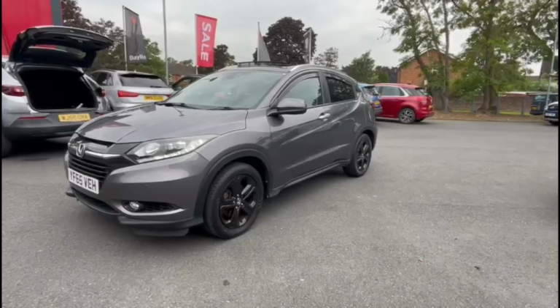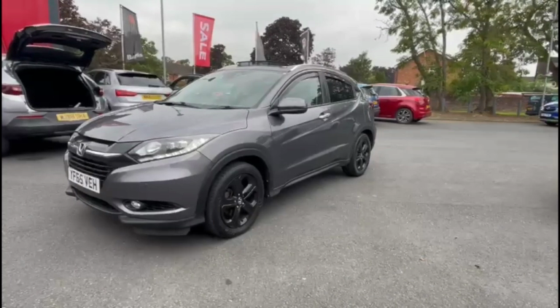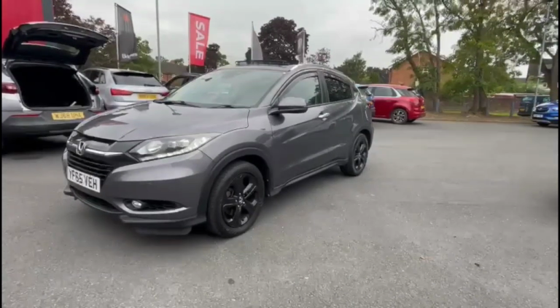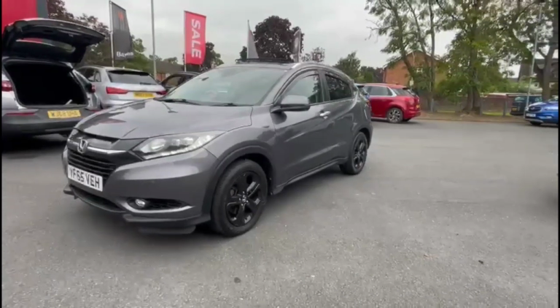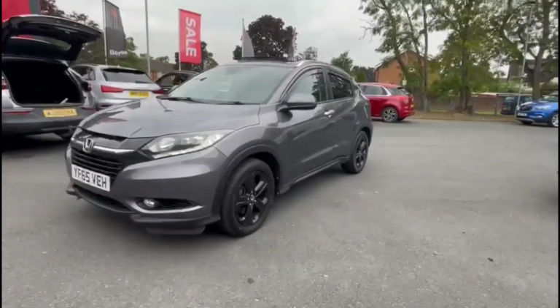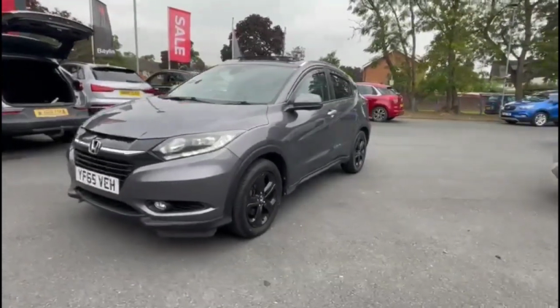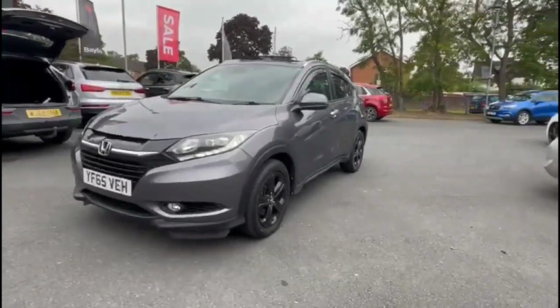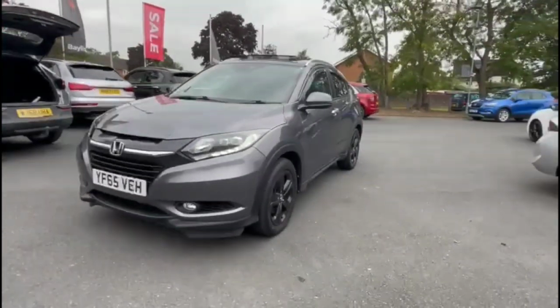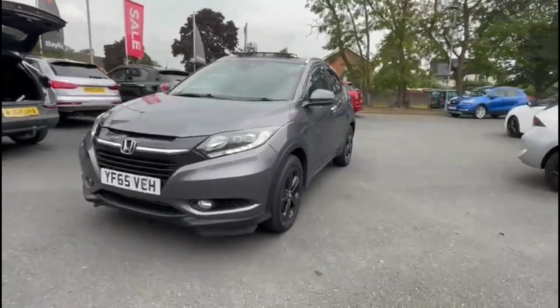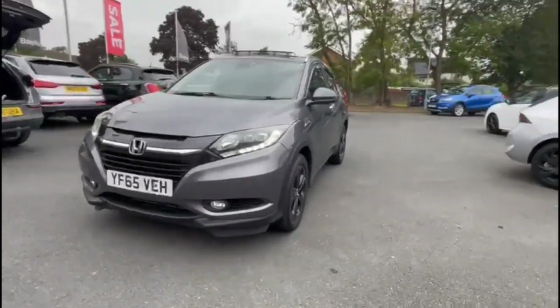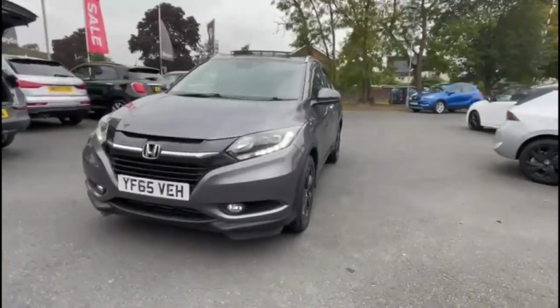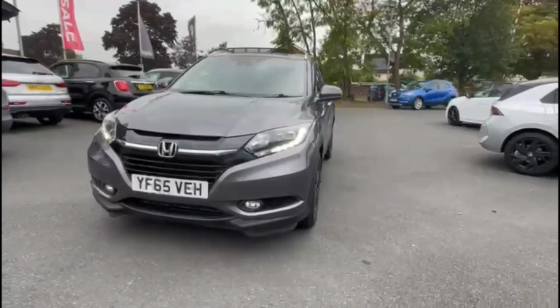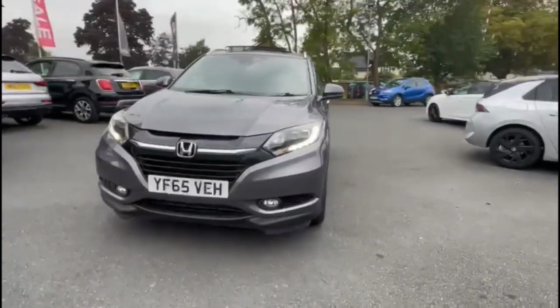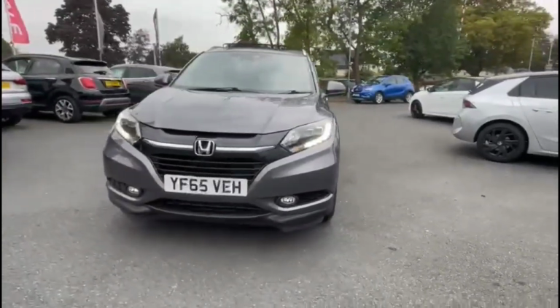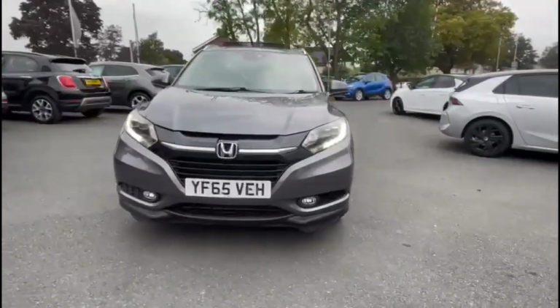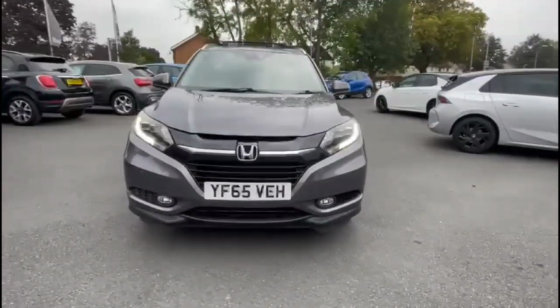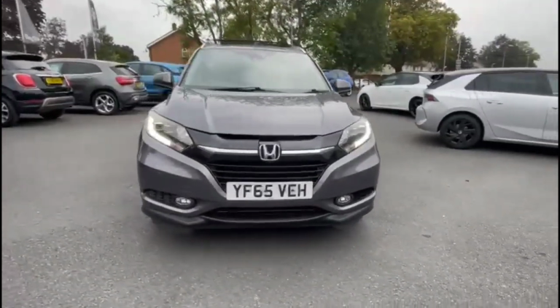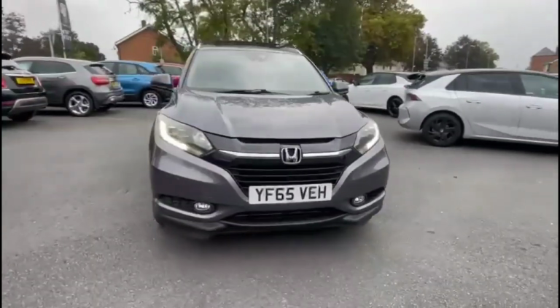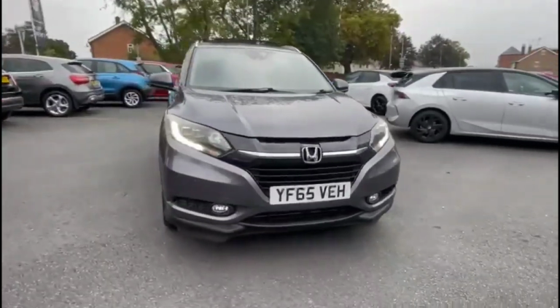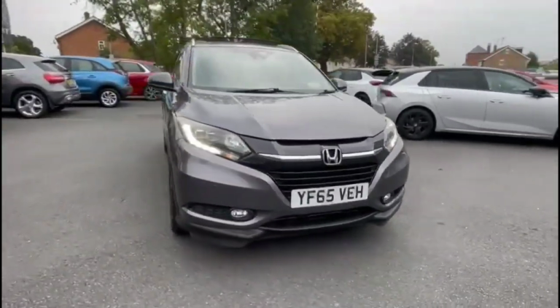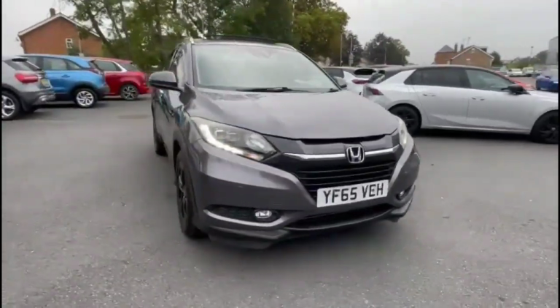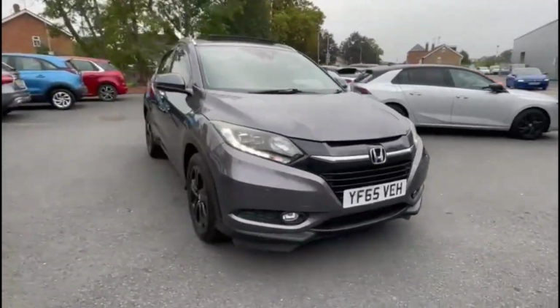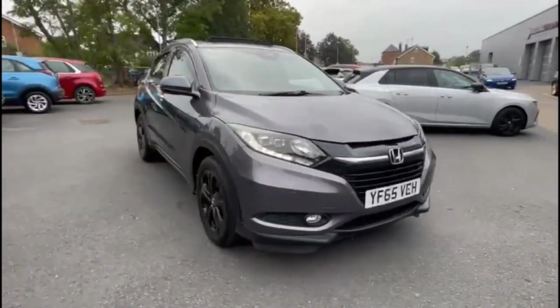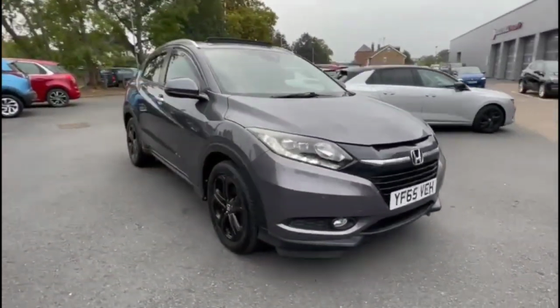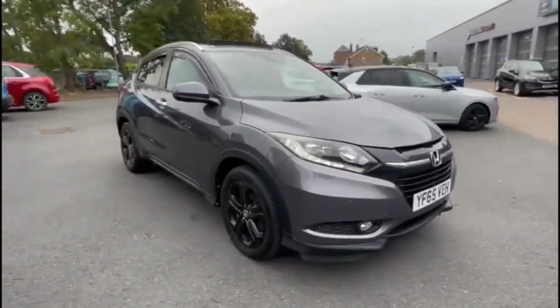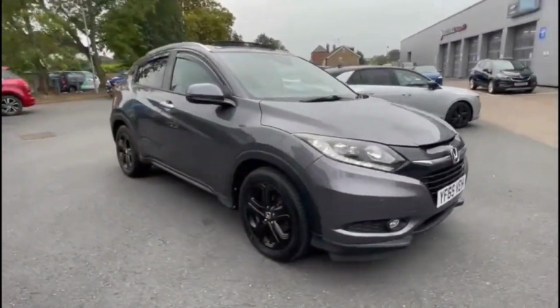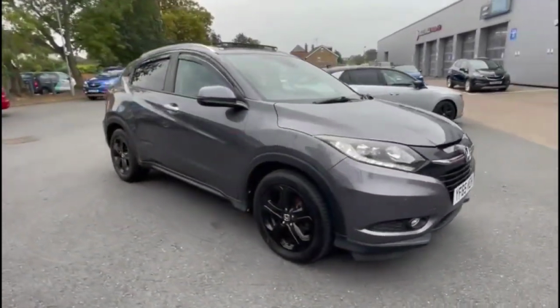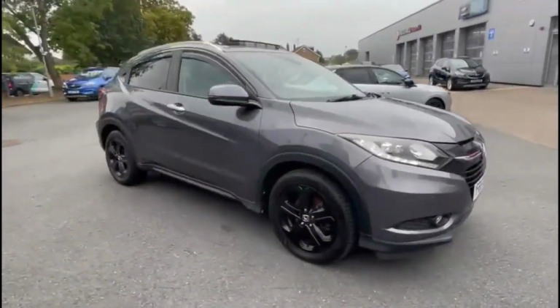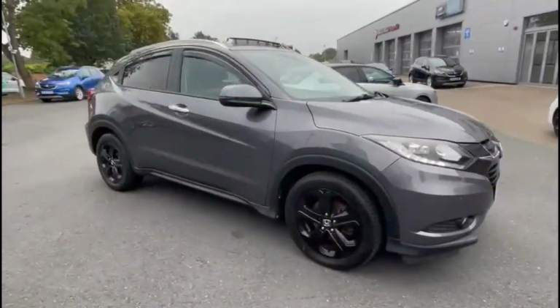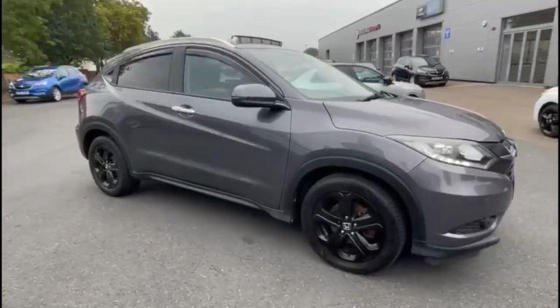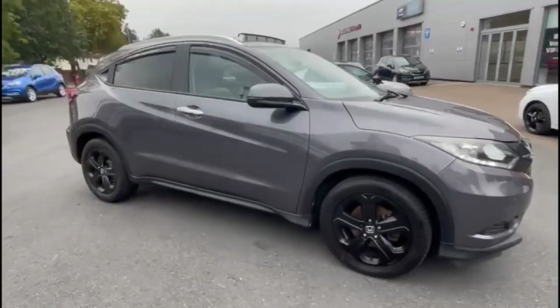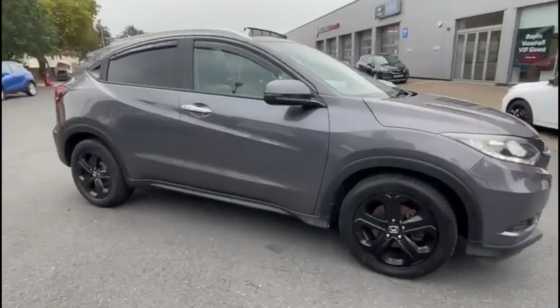Hello and welcome to Bayless Vauxhall. Today we're viewing a Honda HRV 1.6 diesel EX. This vehicle has covered 49,169 miles and is finished in grey.